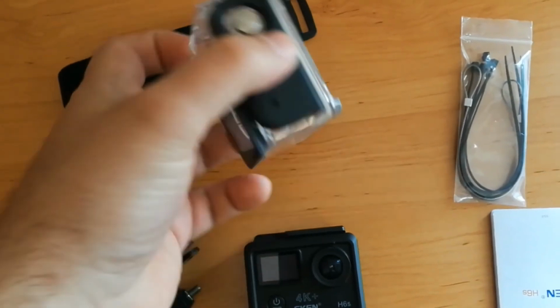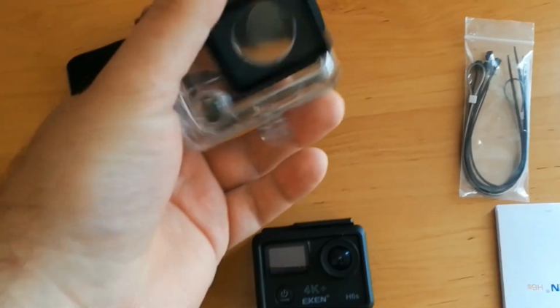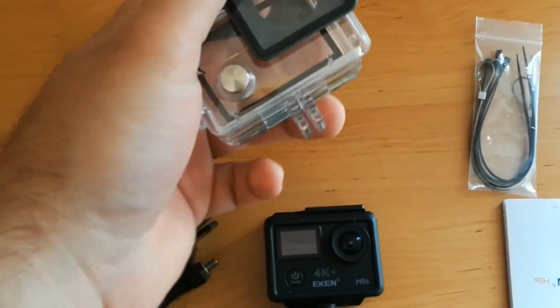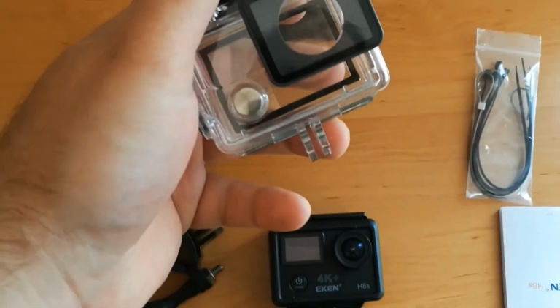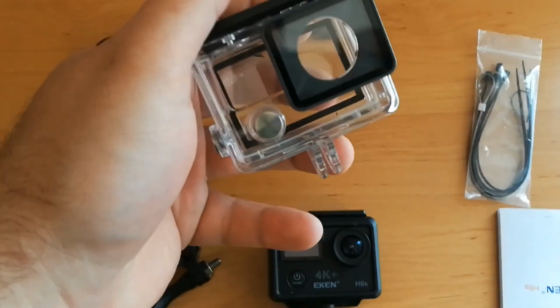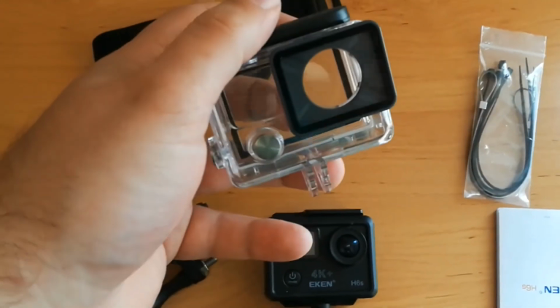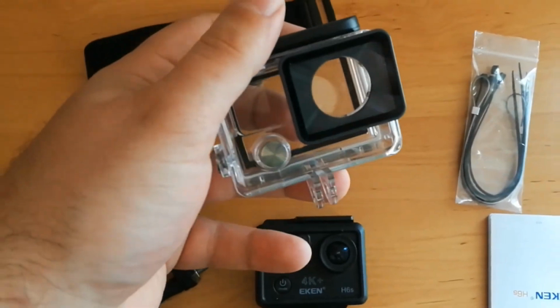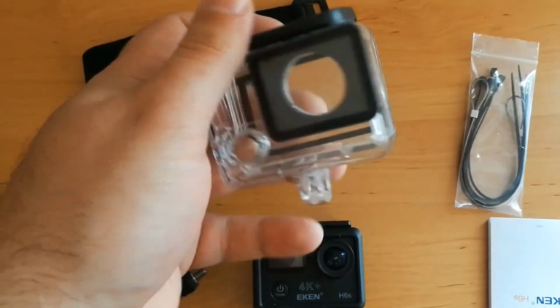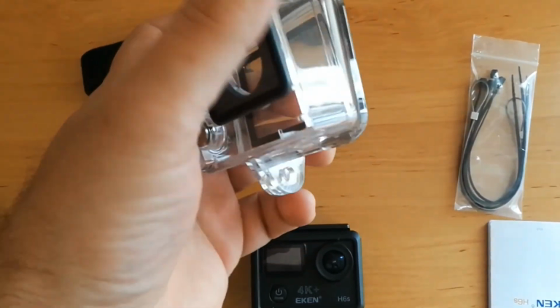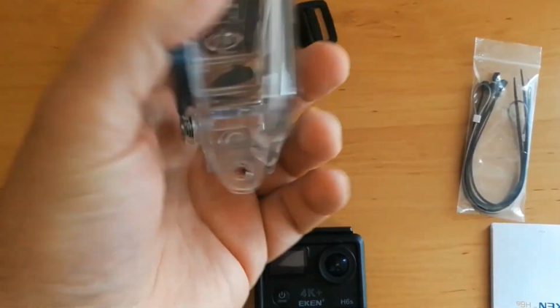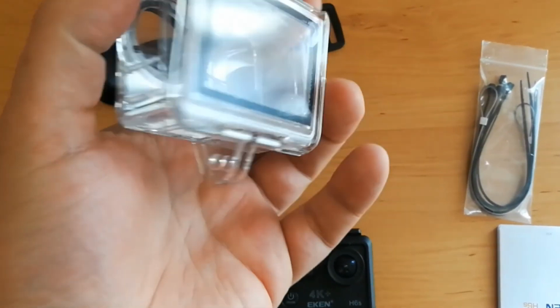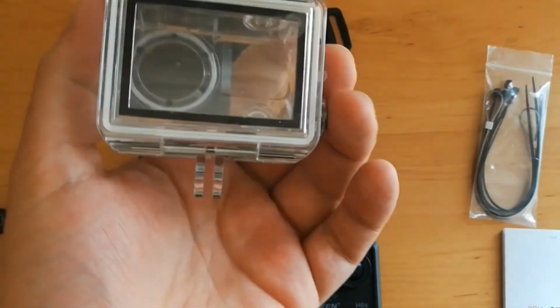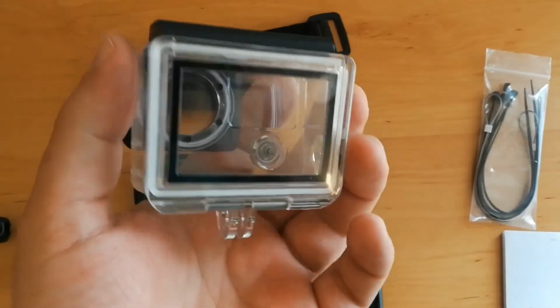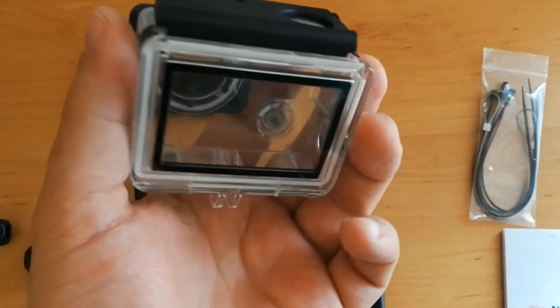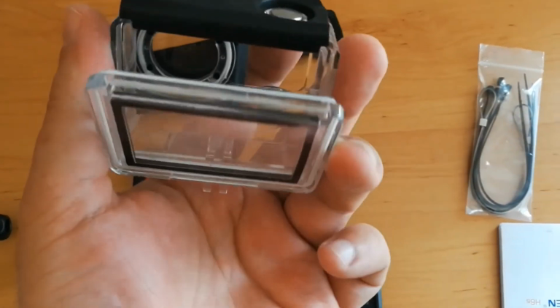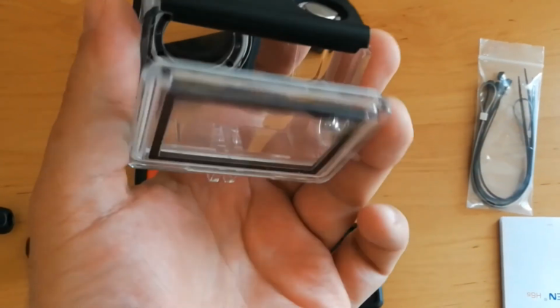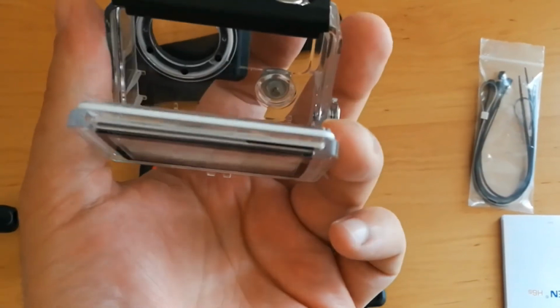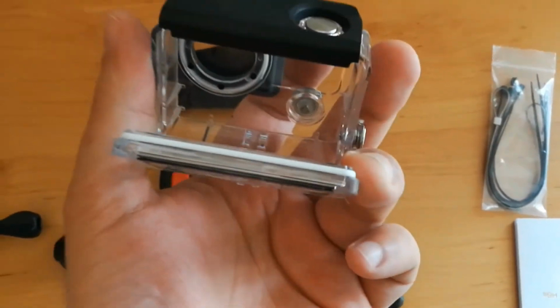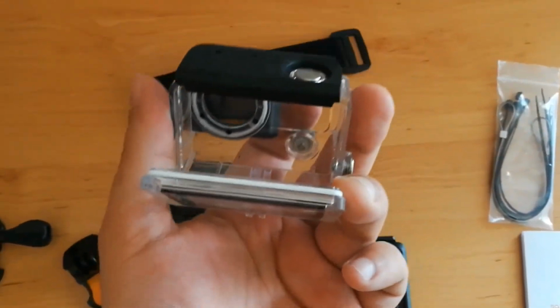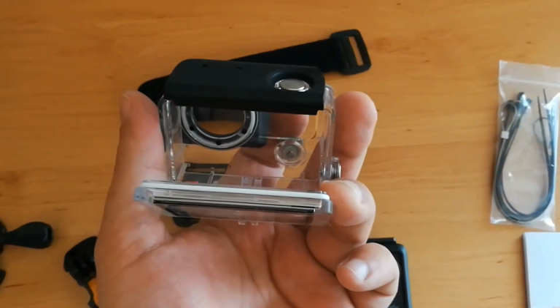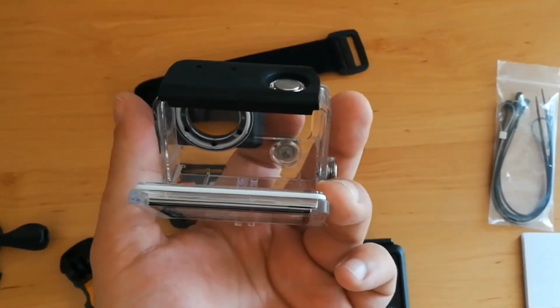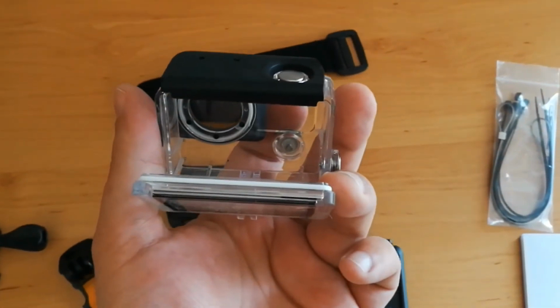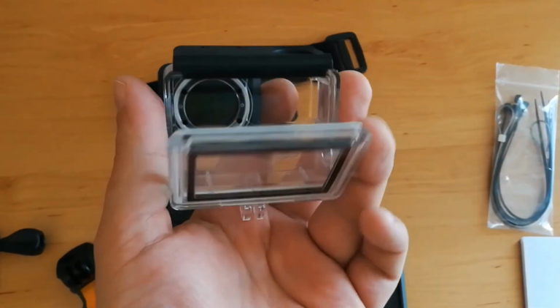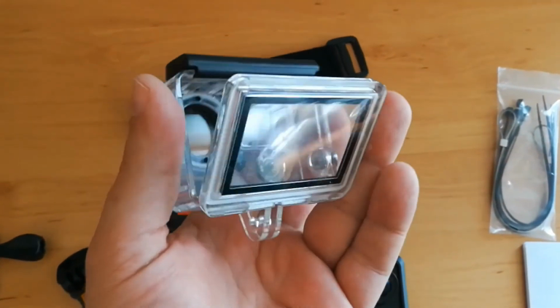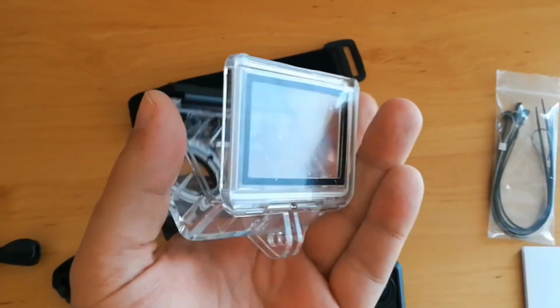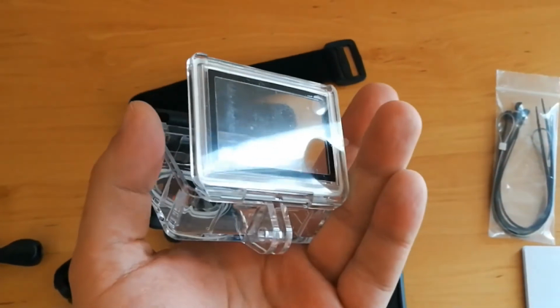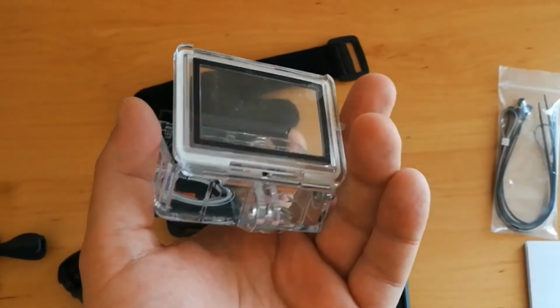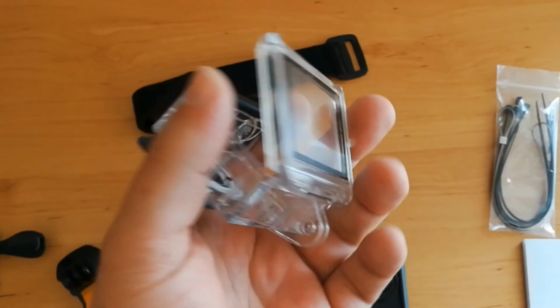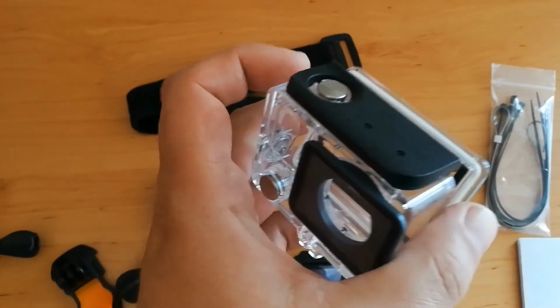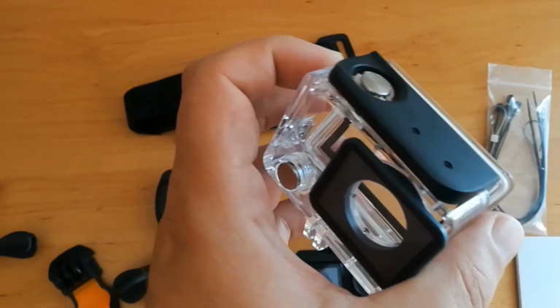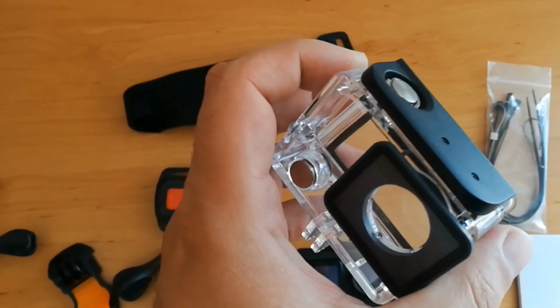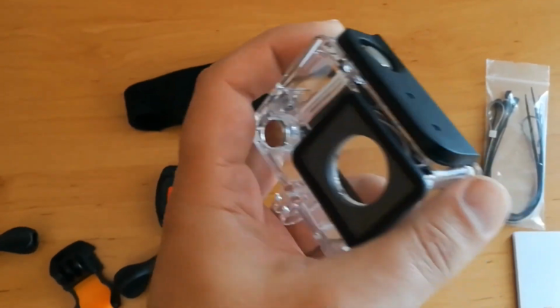This is the waterproof case. The camera itself is not waterproof, but inside this case it should be waterproof up to 30 meters.